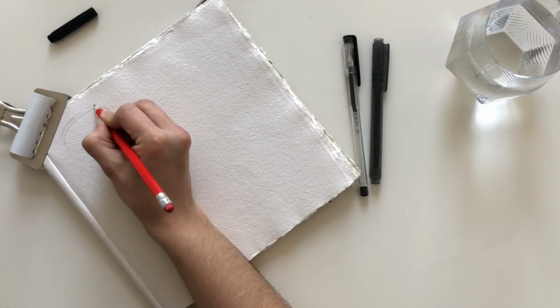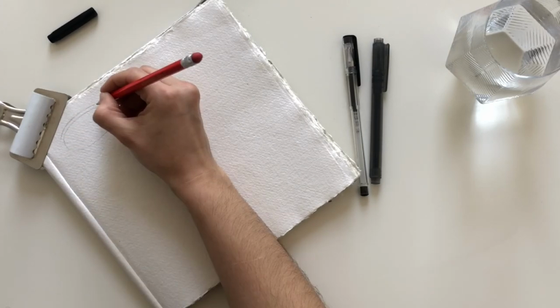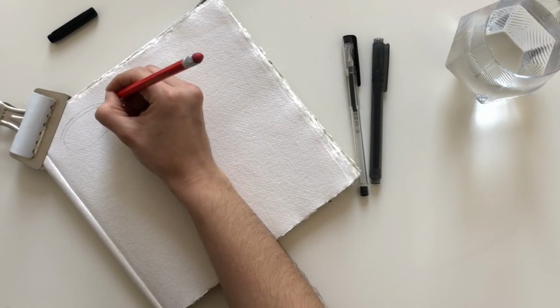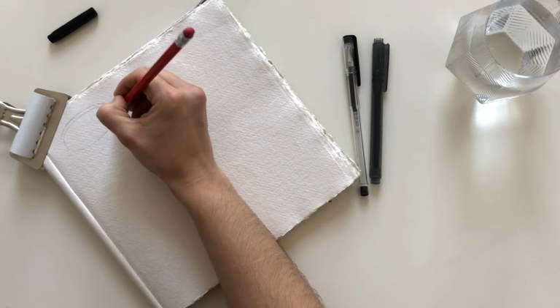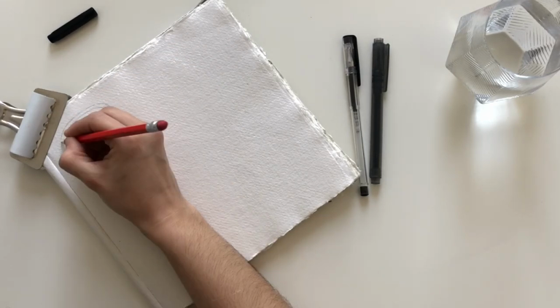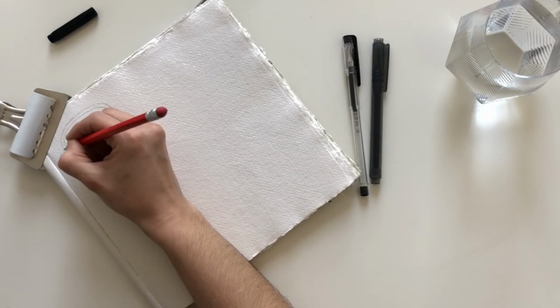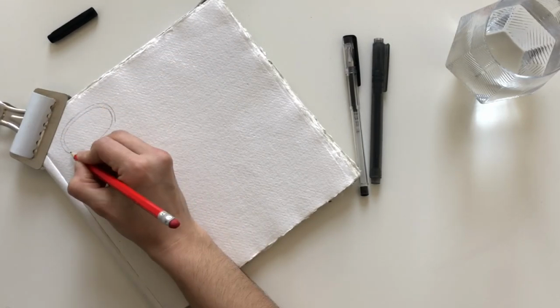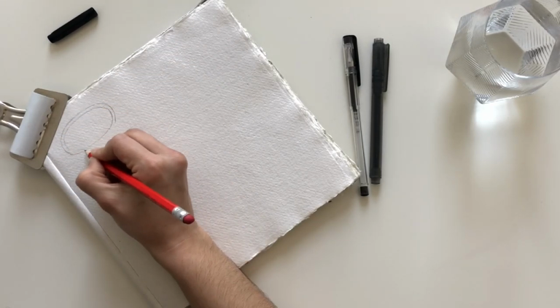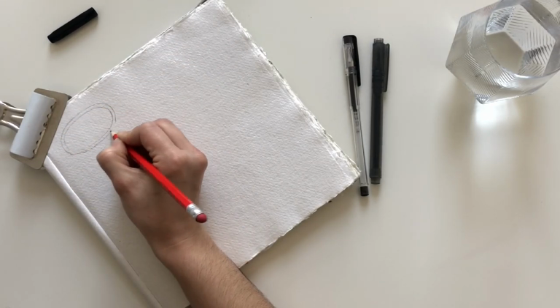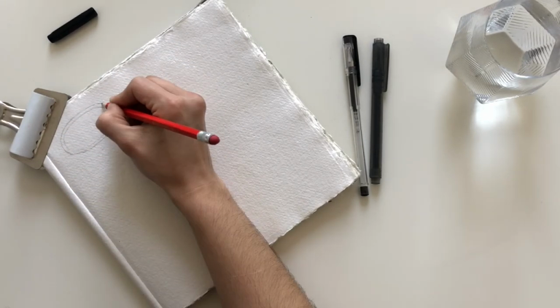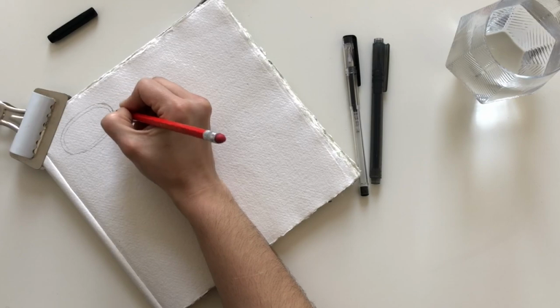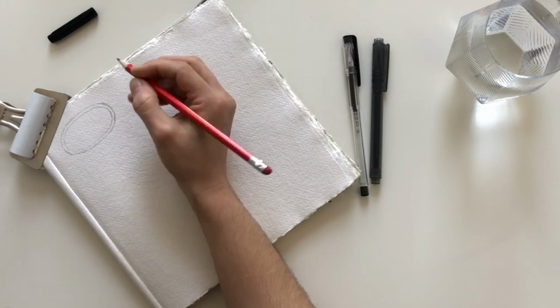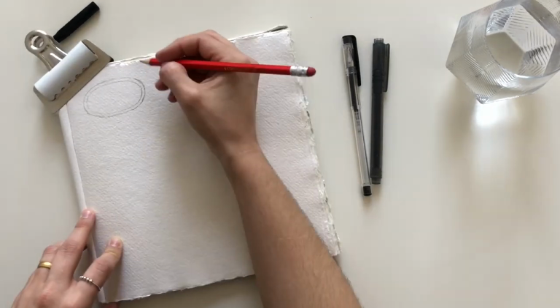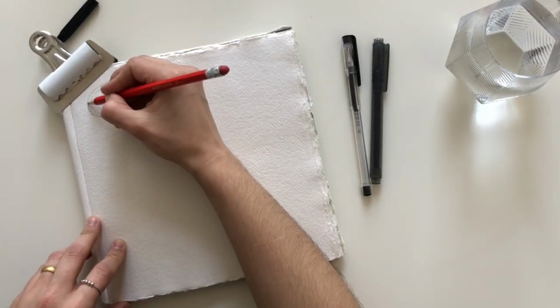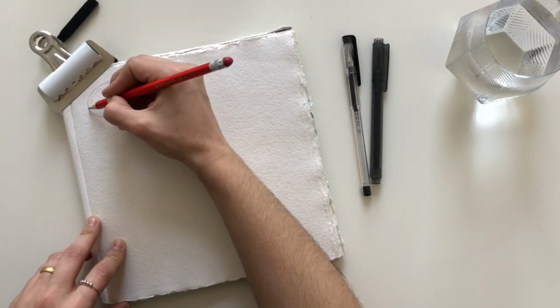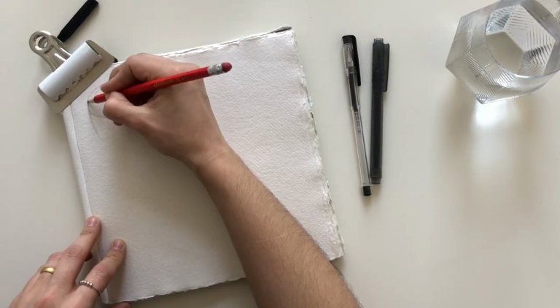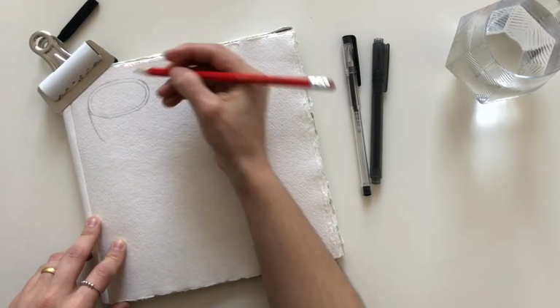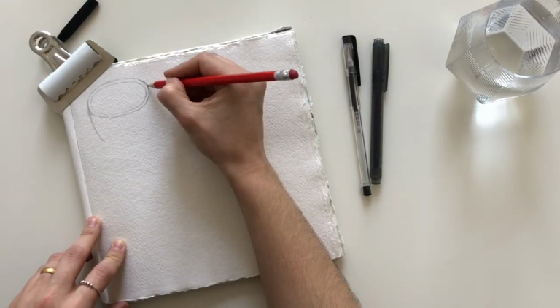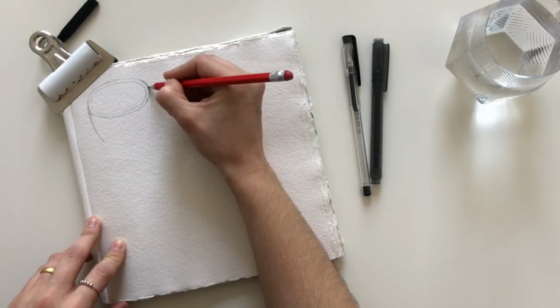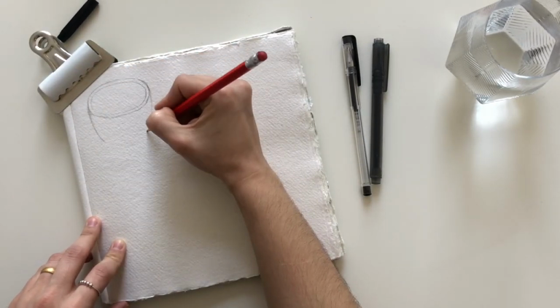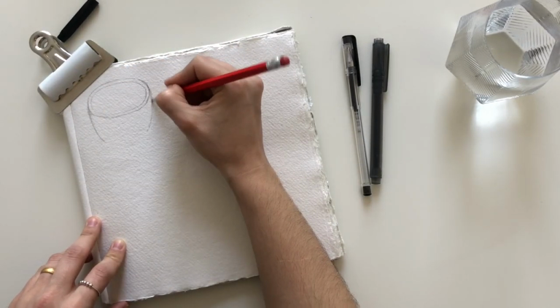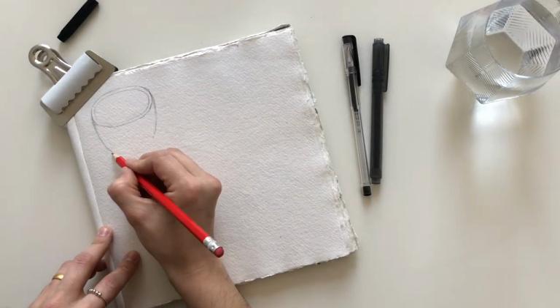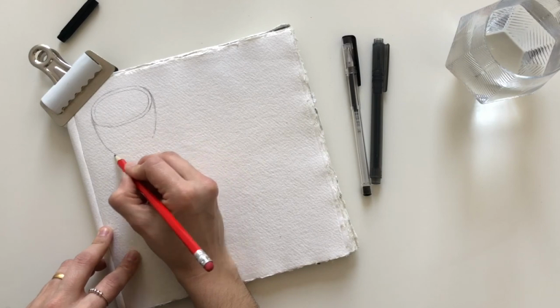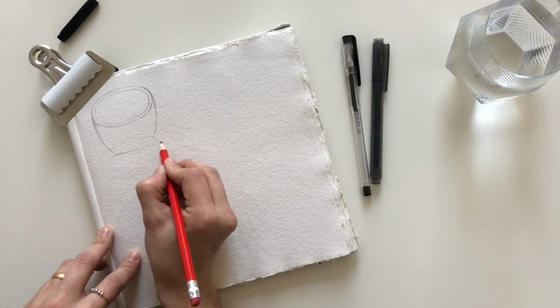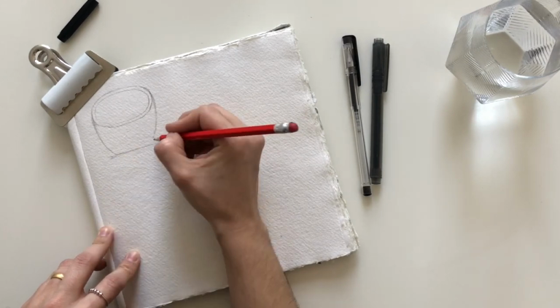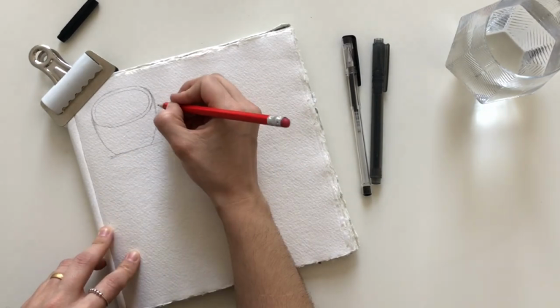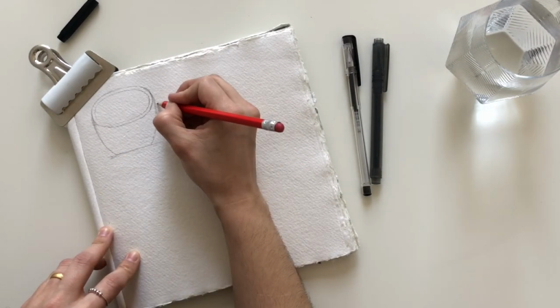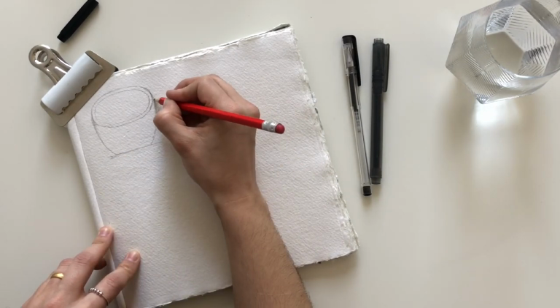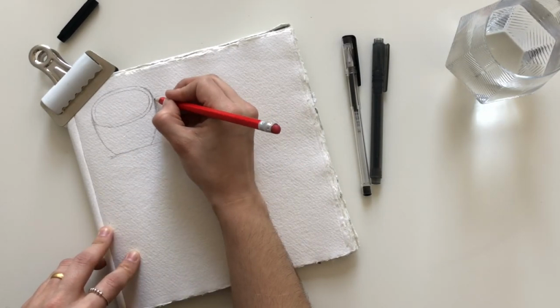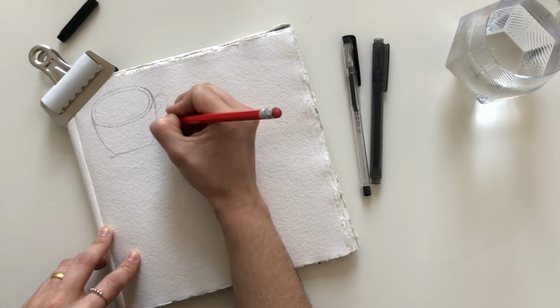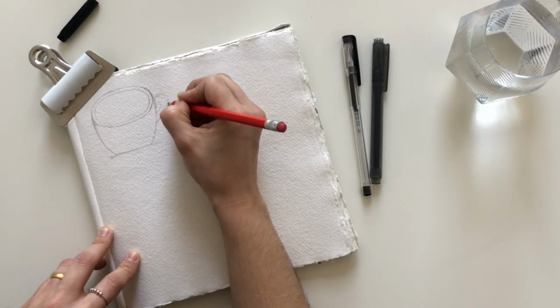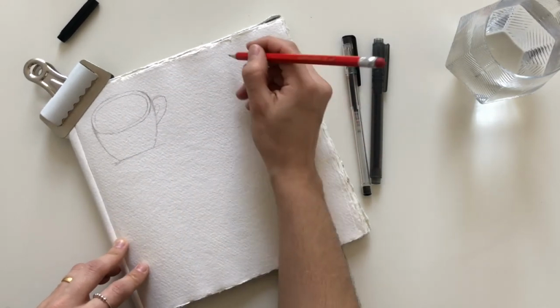I'll also be using a black gel pen, a Muji brush pen in grey, and a water brush. Water brushes are actually not my favourite brush to use but they are very handy — always ready to paint even when you don't have a water pot nearby.